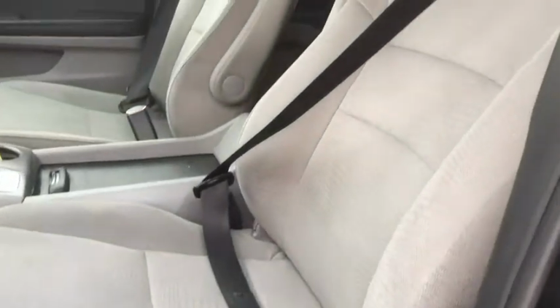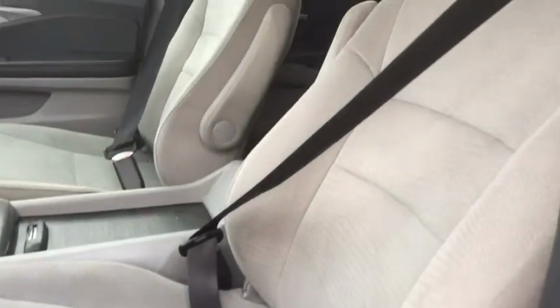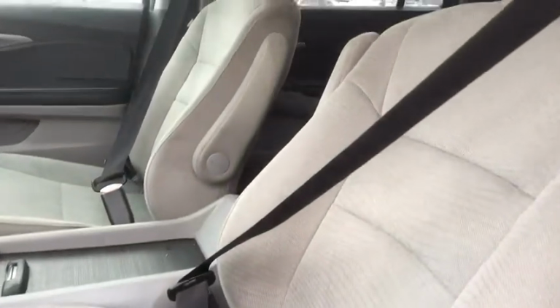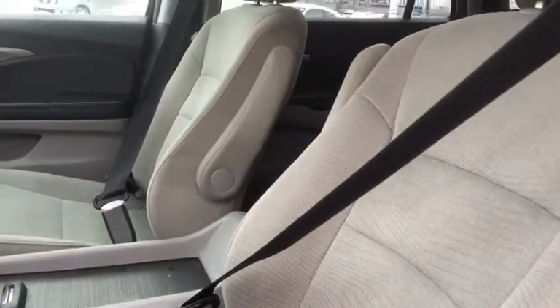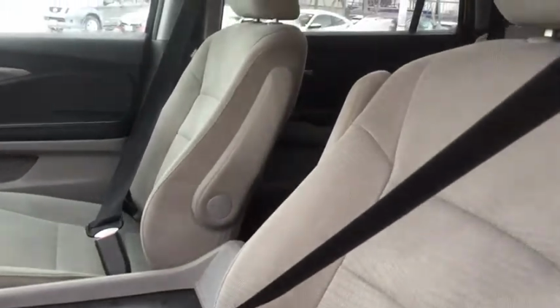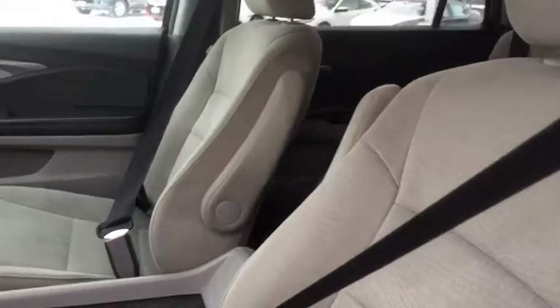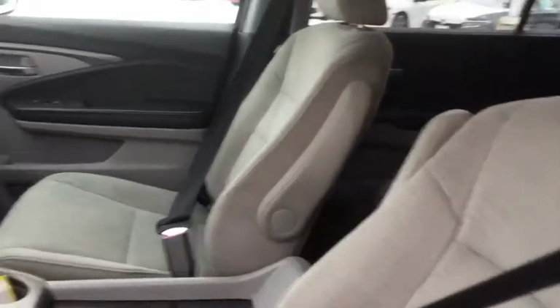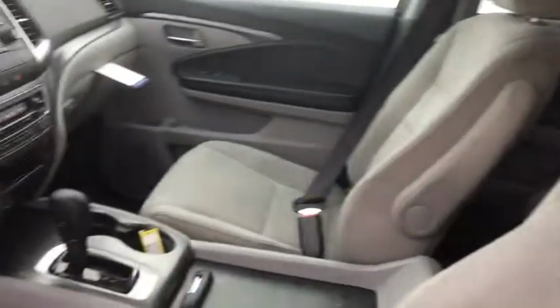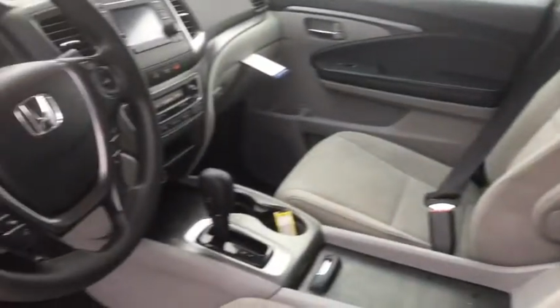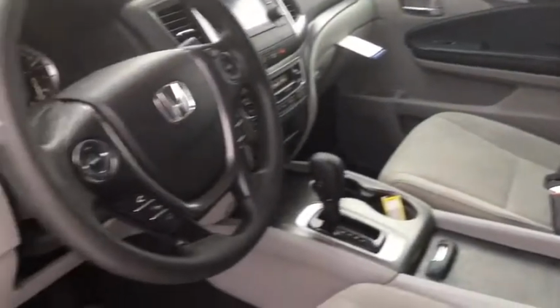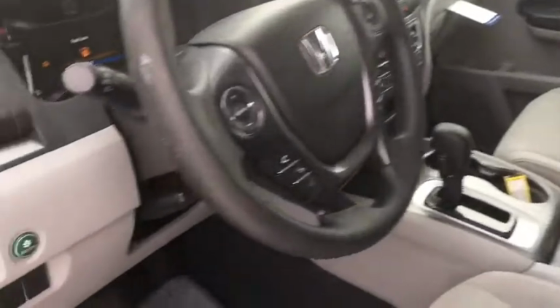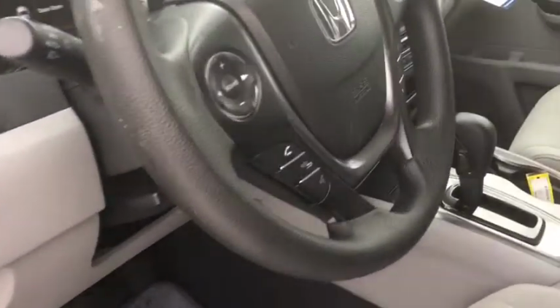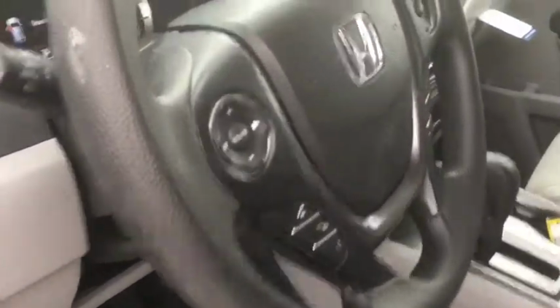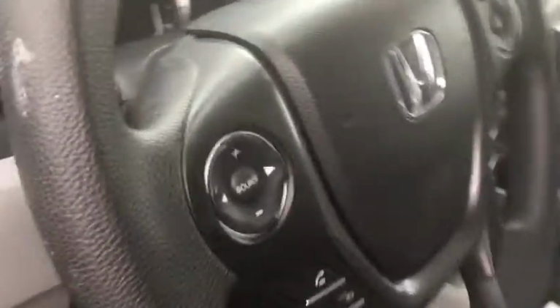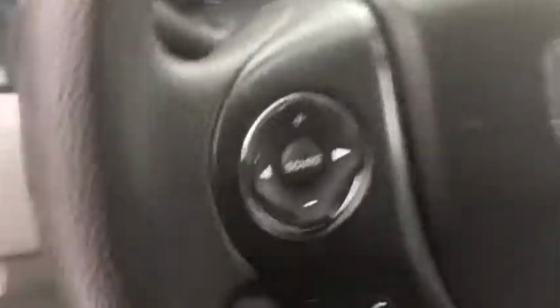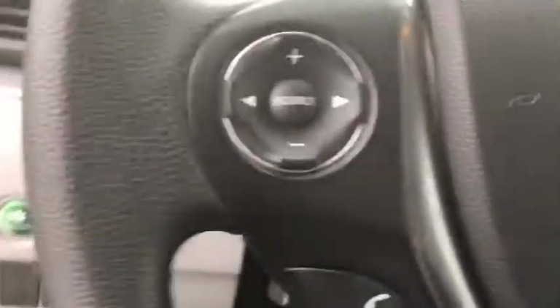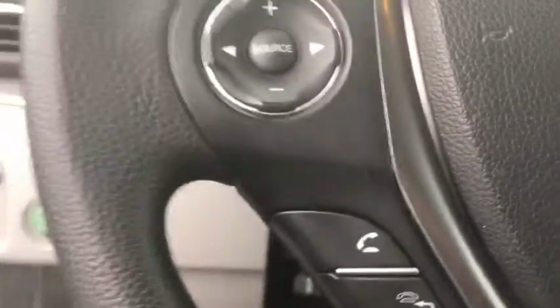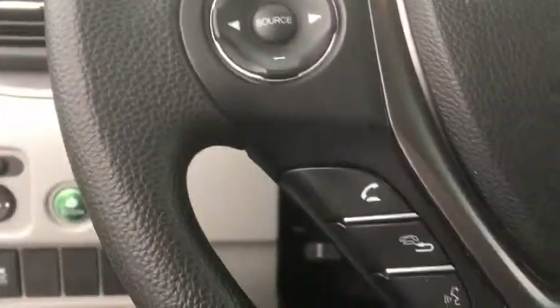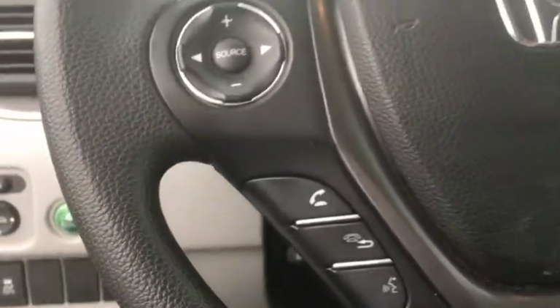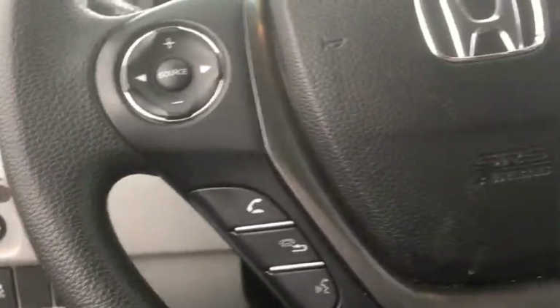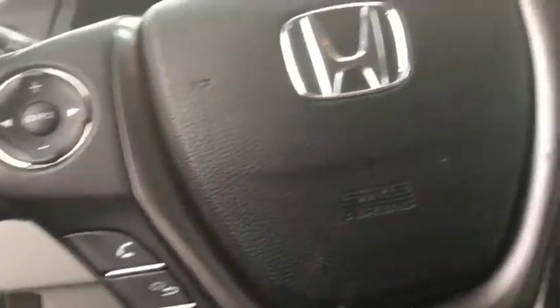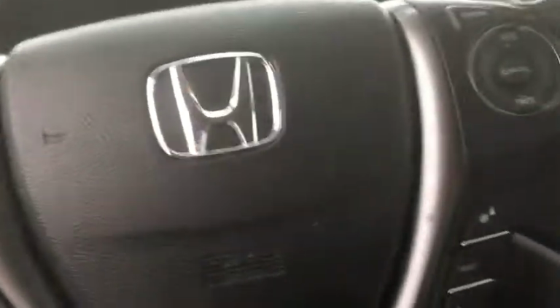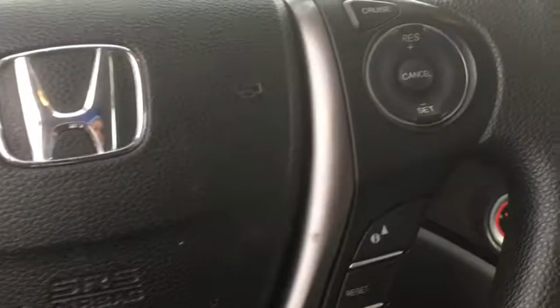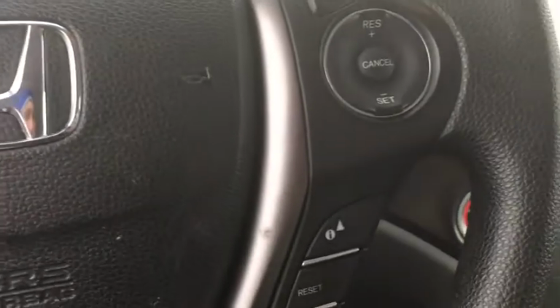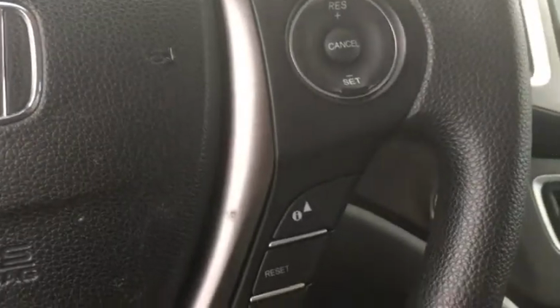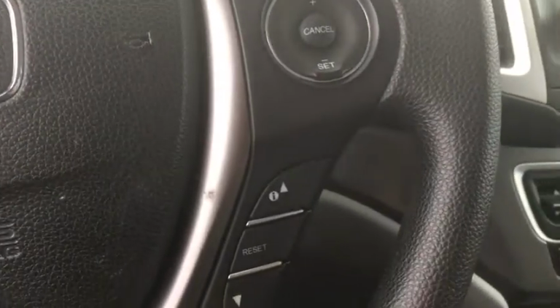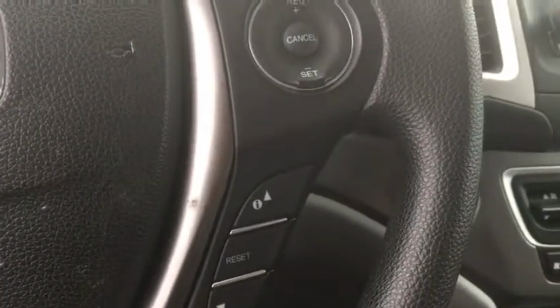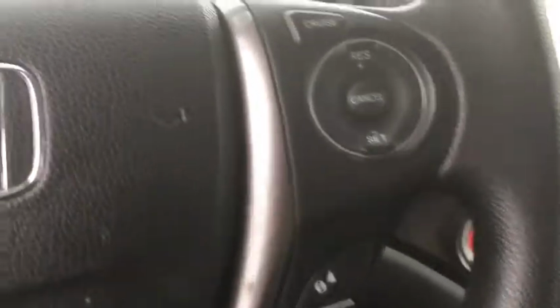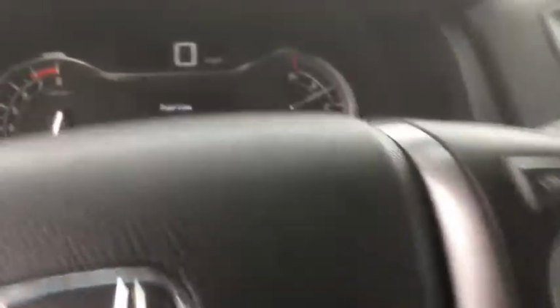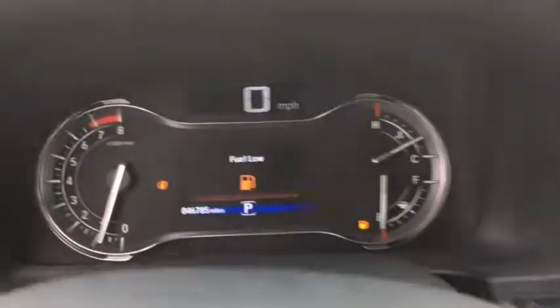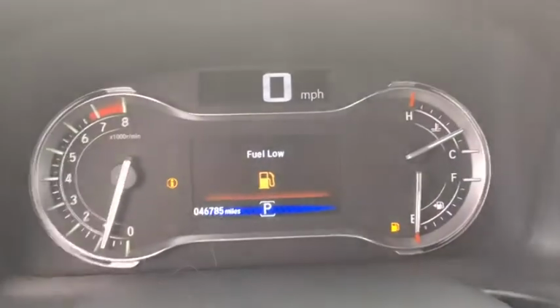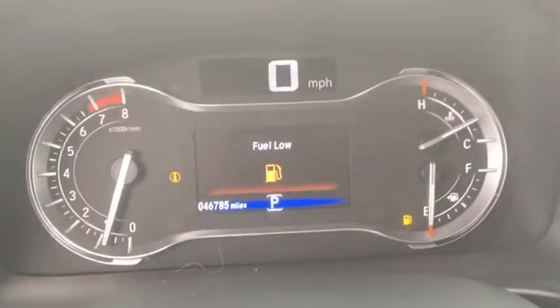Panic alarm. Remote keyless entry. Overhead console. Tachometer. Brake assist. Driver vanity mirror. Tilt steering wheel. Front reading lamps. Front bucket seats. Rear window wiper. Come see the car for yourself.